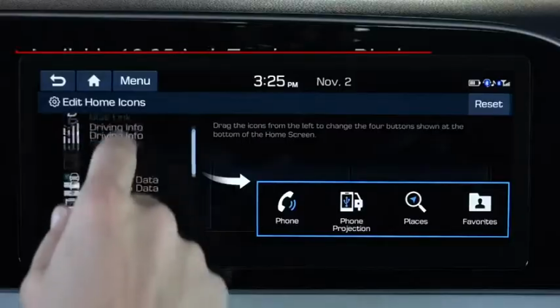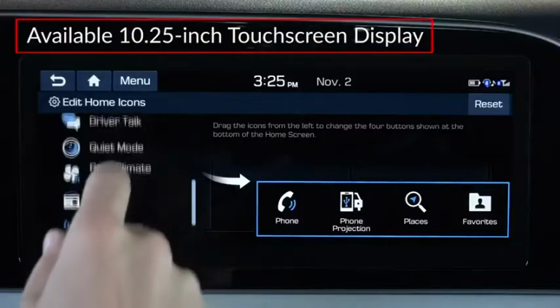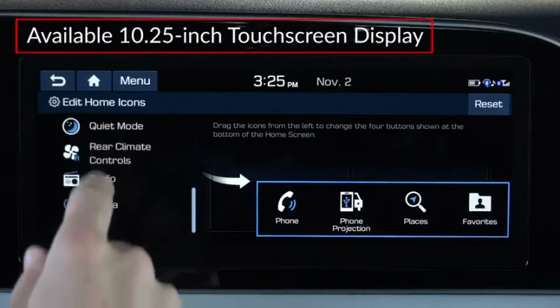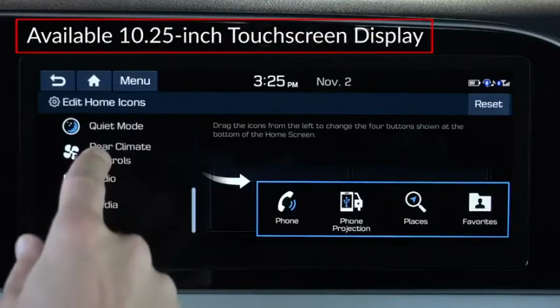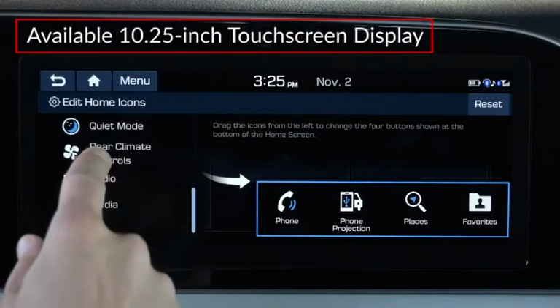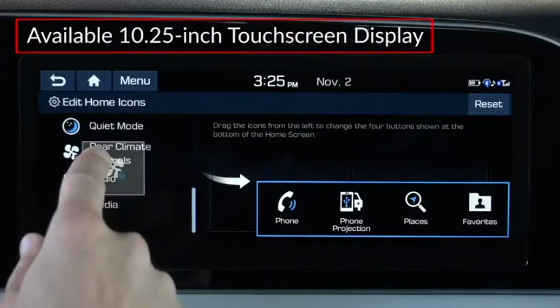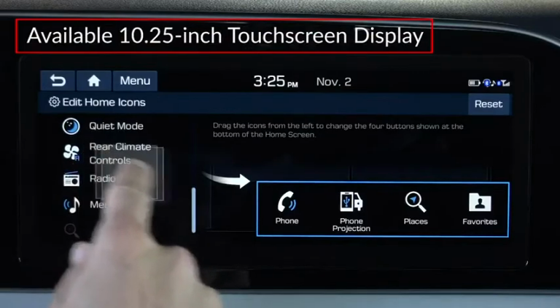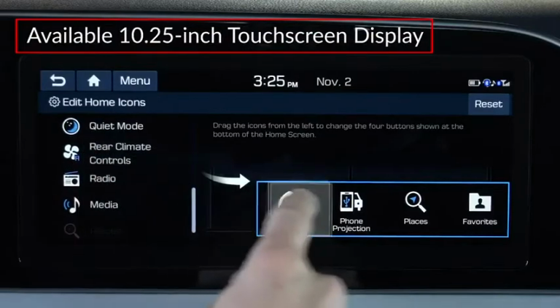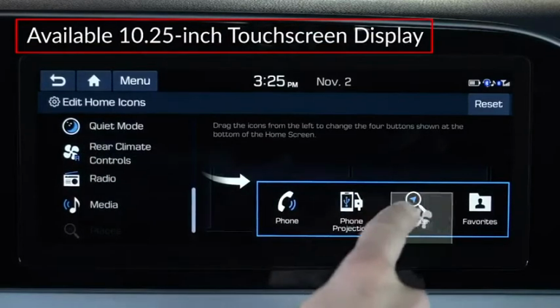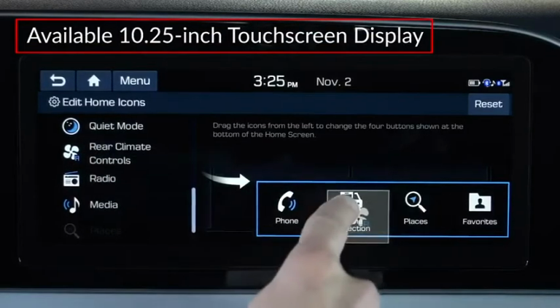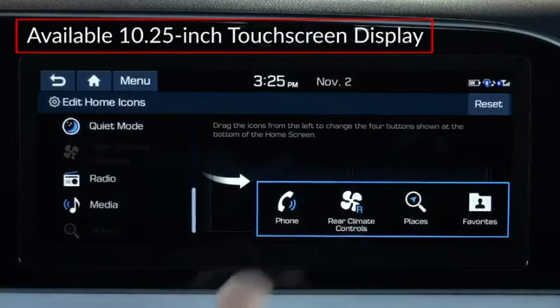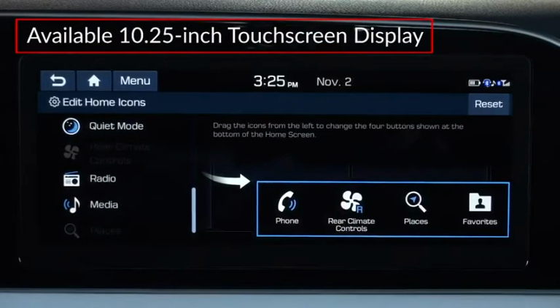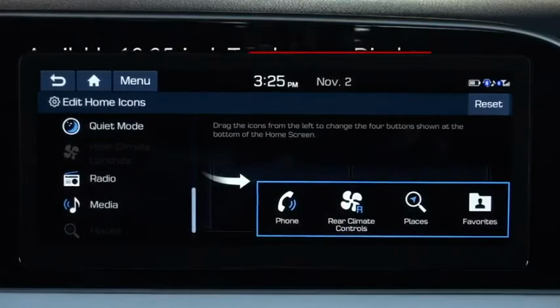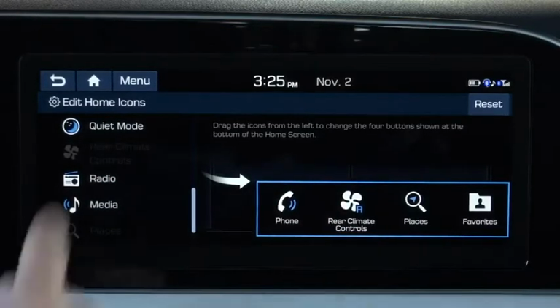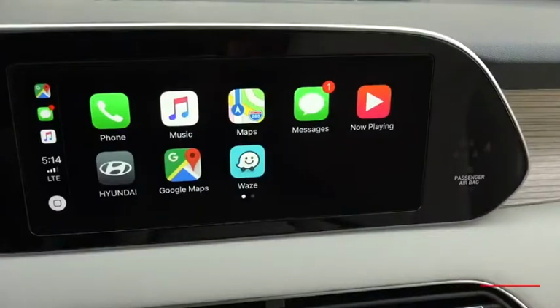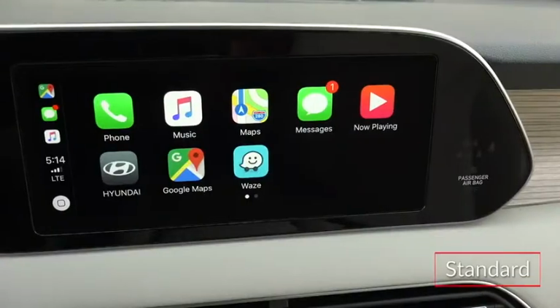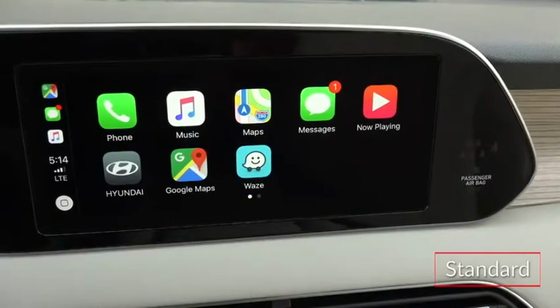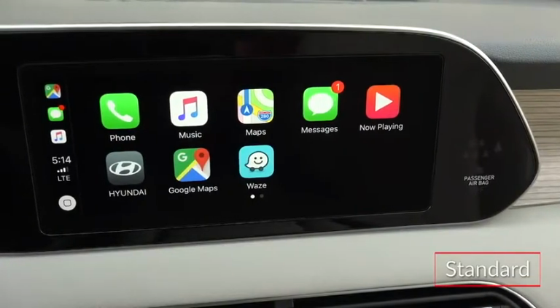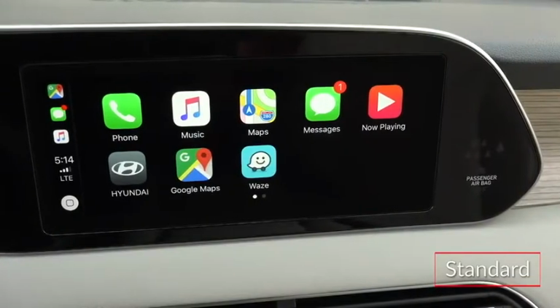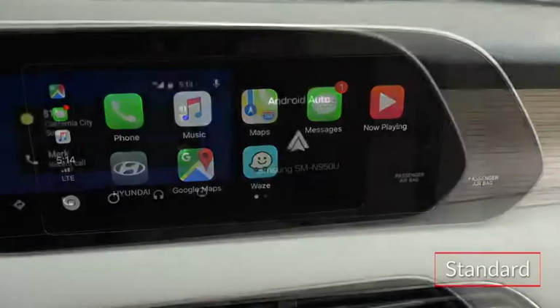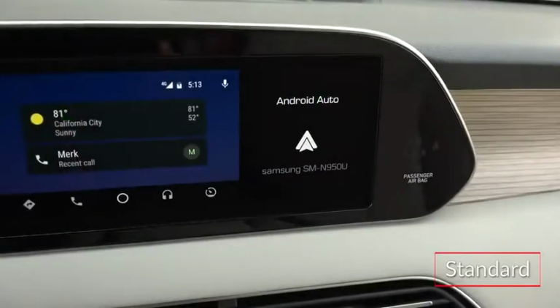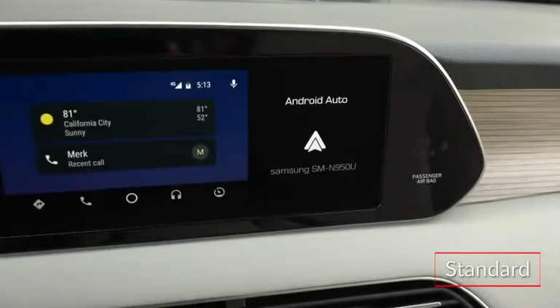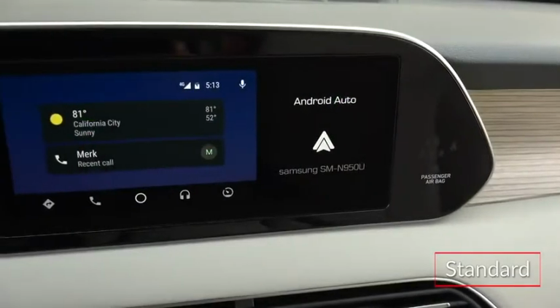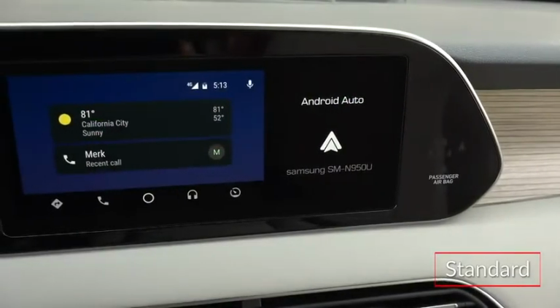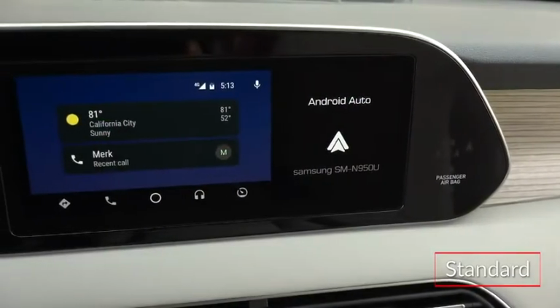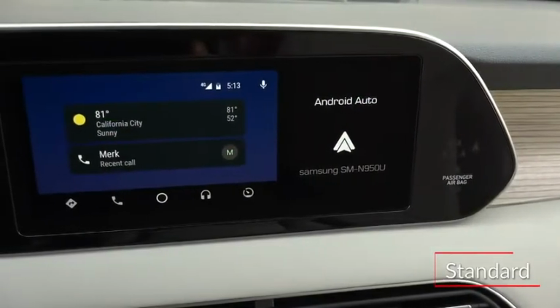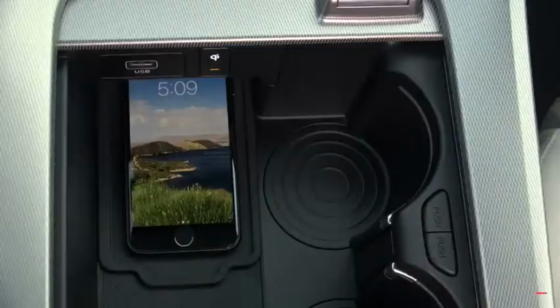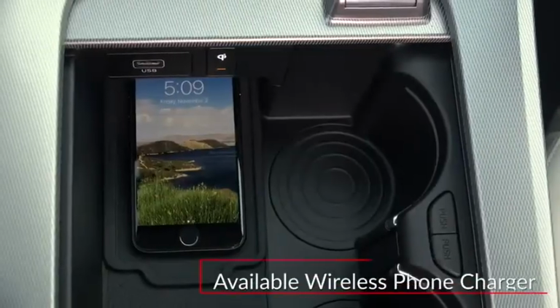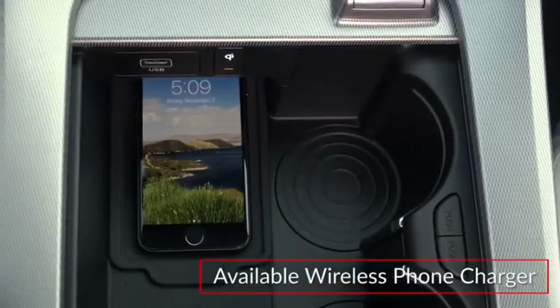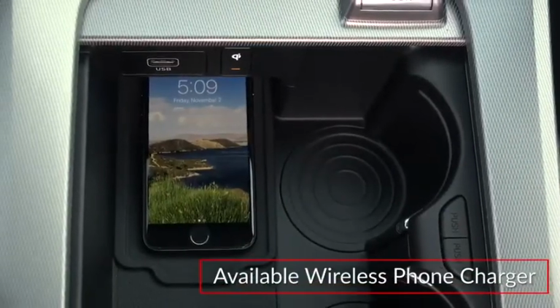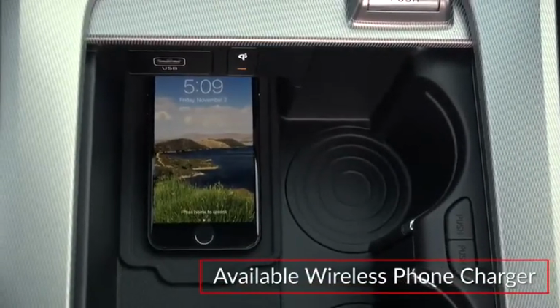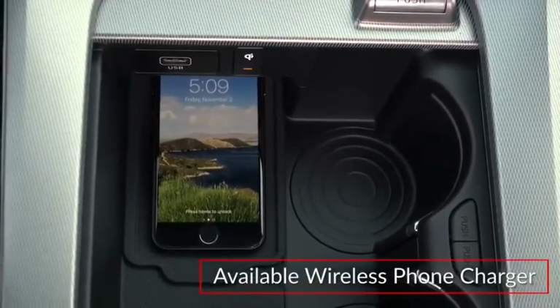An available 10.25-inch touchscreen features a reconfigurable layout and onboard navigation. All trims include wireless Apple CarPlay and Android Auto smartphone compatibility. A wireless phone charging pad is available.